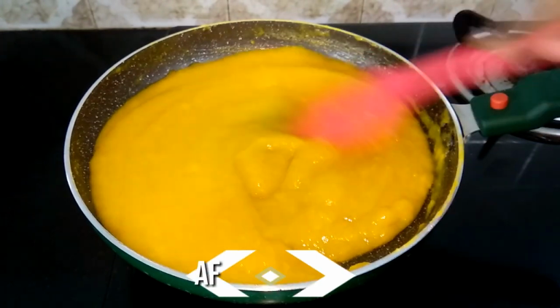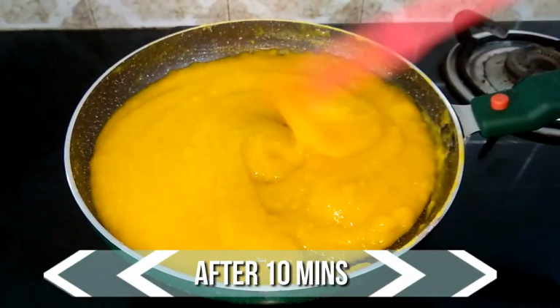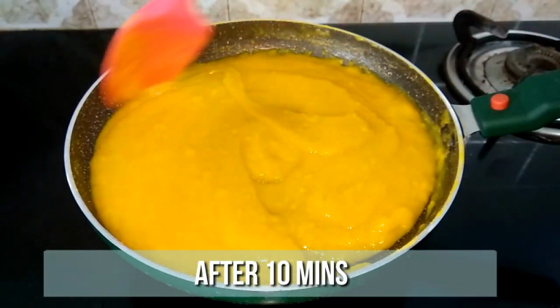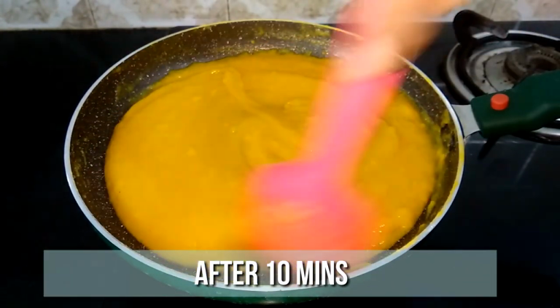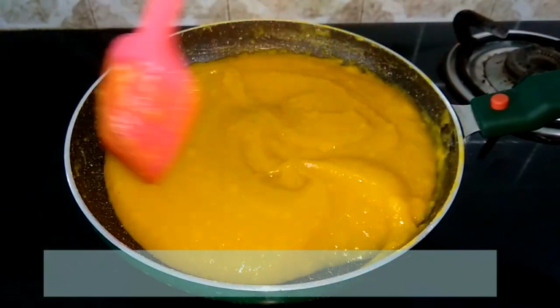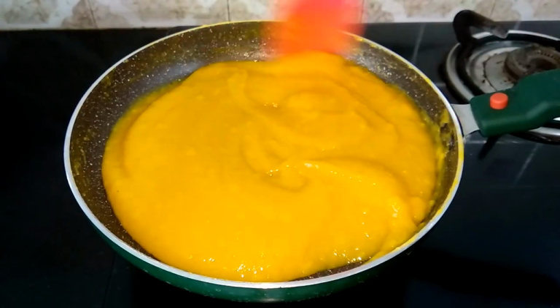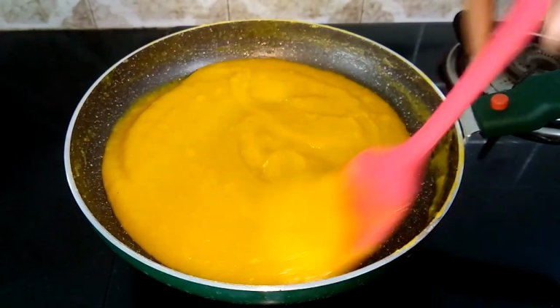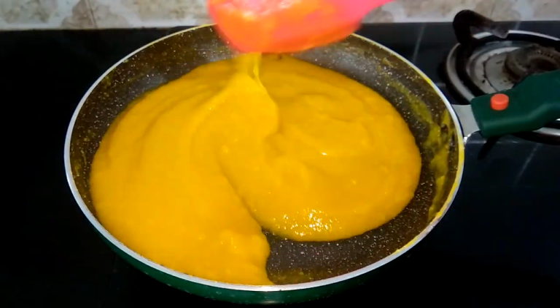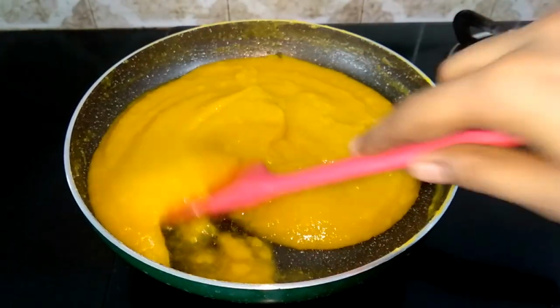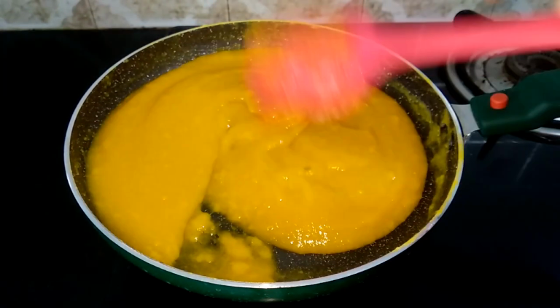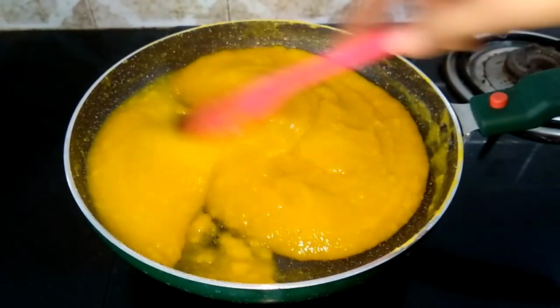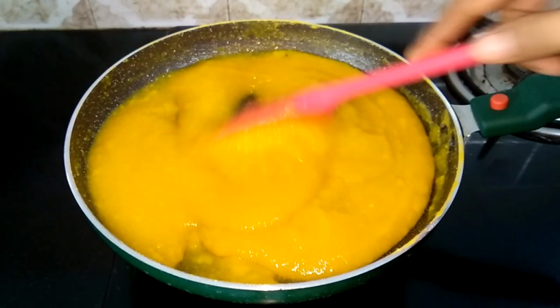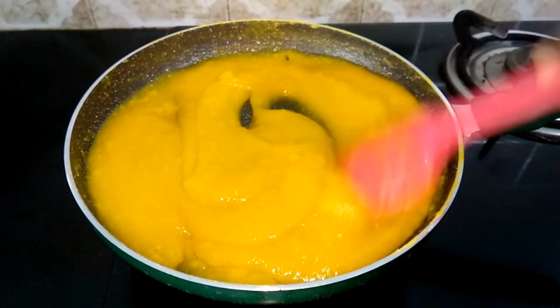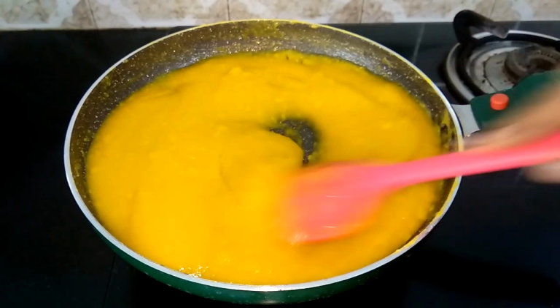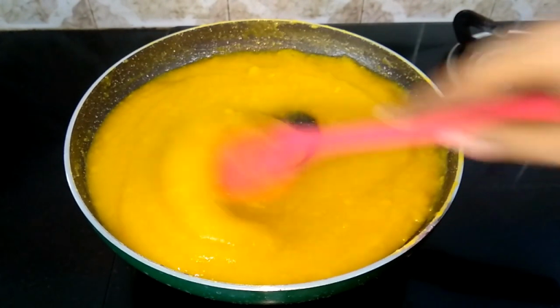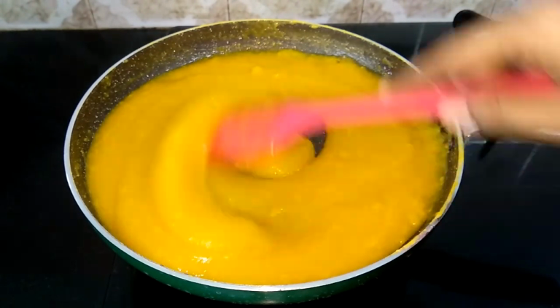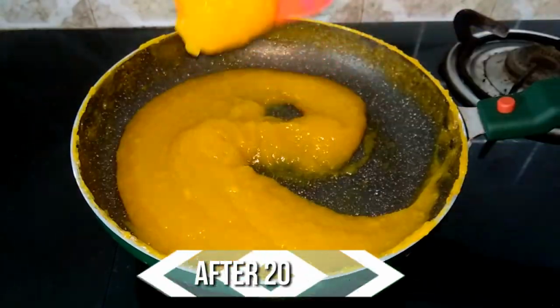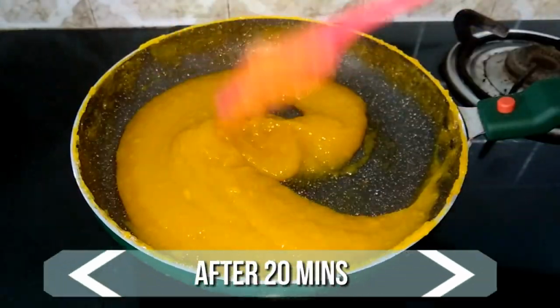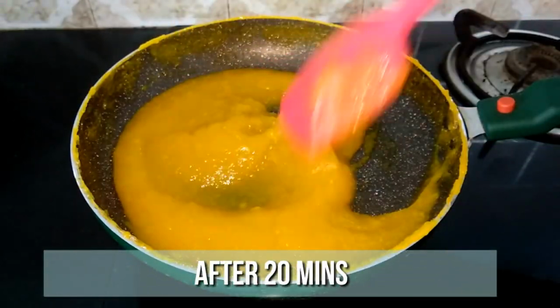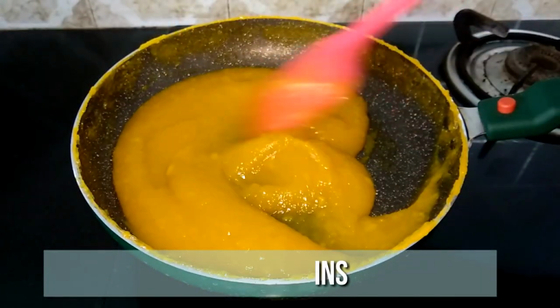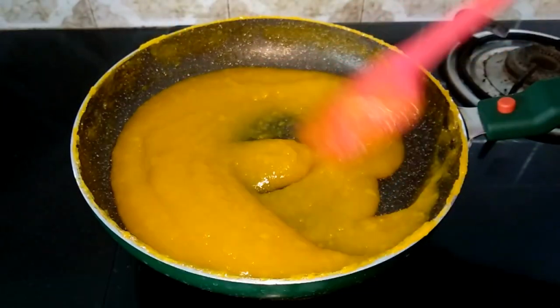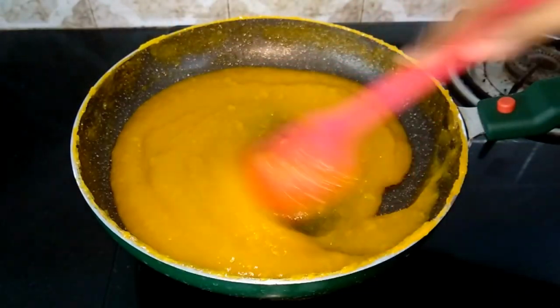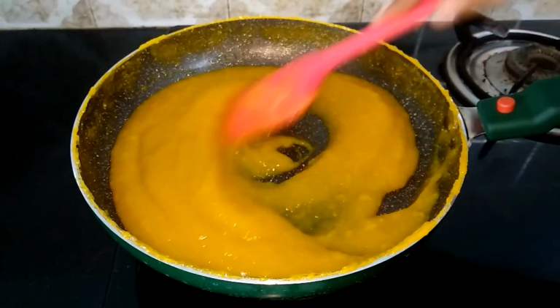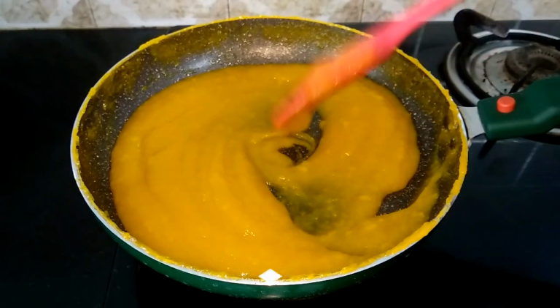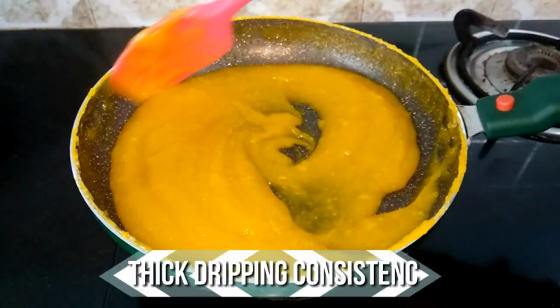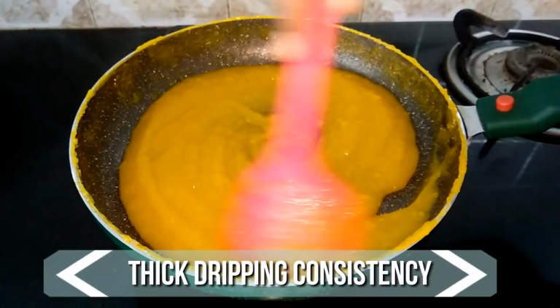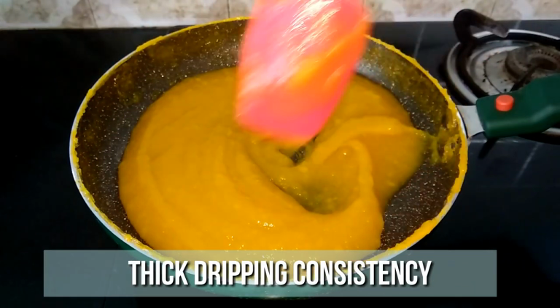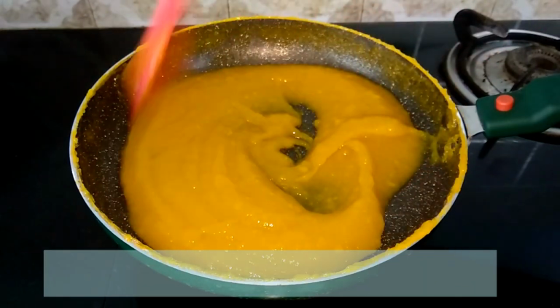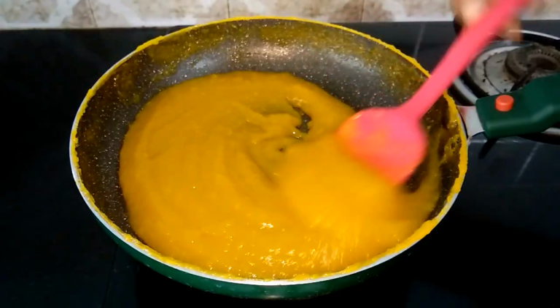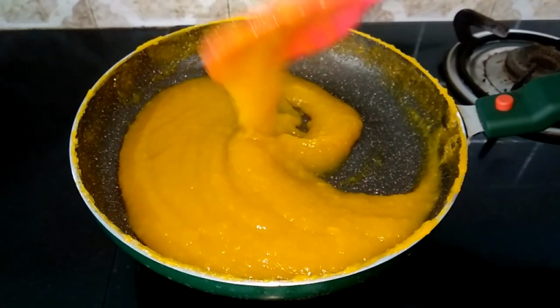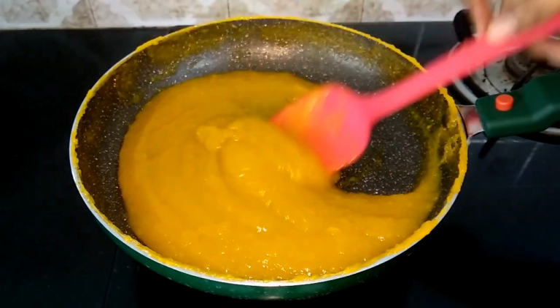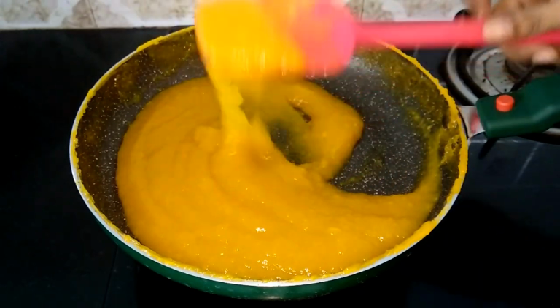It's been 10 minutes now and our puree has started to thicken up. Continue mixing. It's been 20 minutes now. The mango puree has all come together well. We have achieved the perfect dripping consistency. So off the flame.